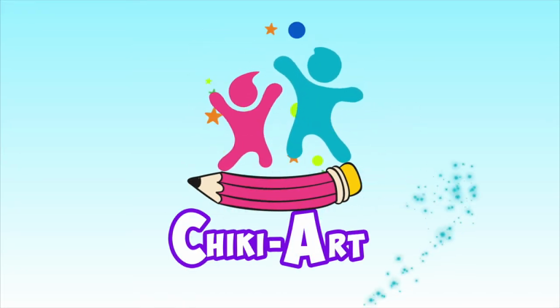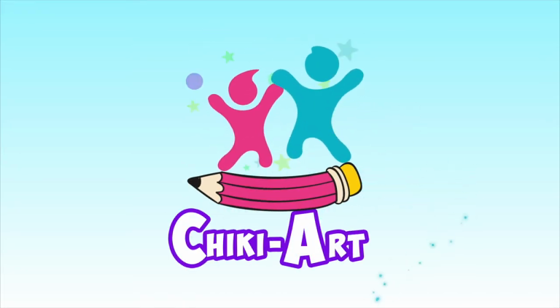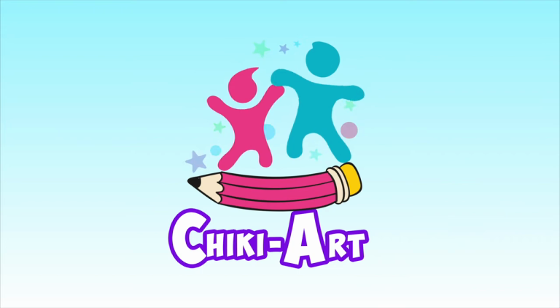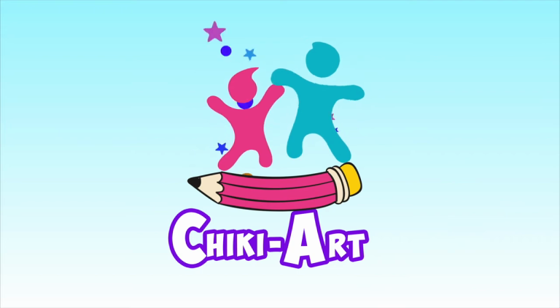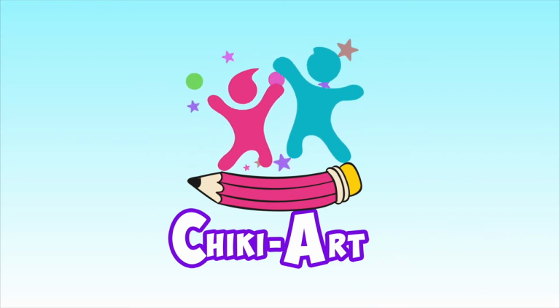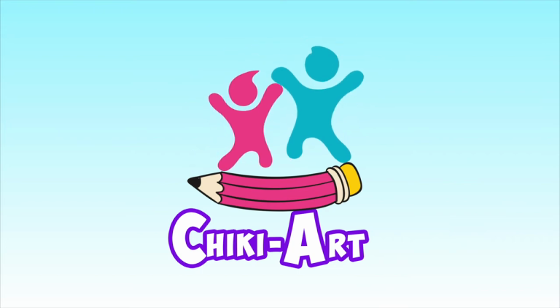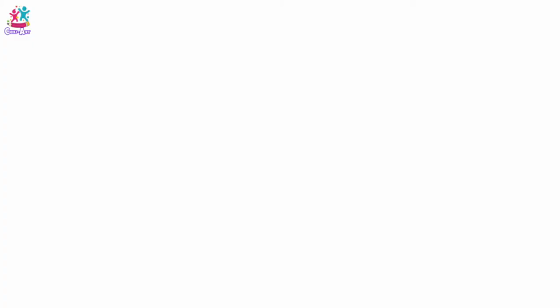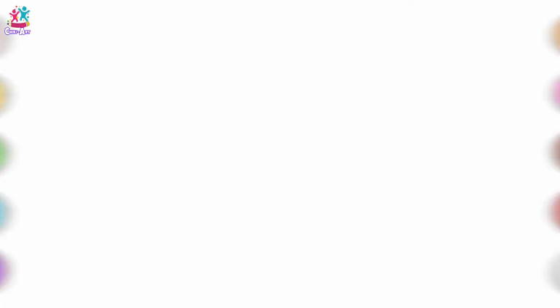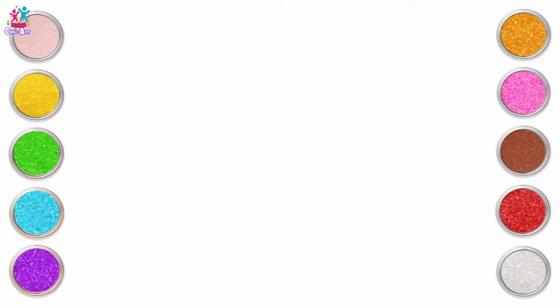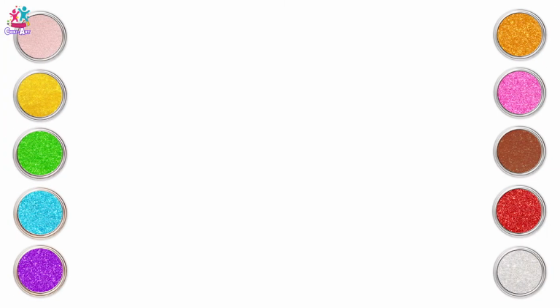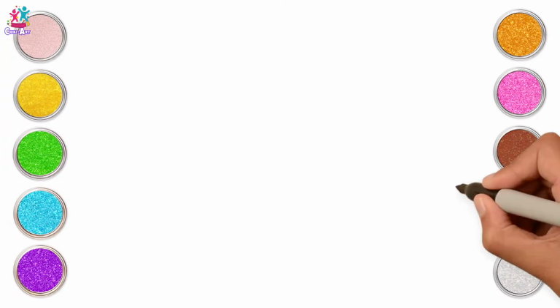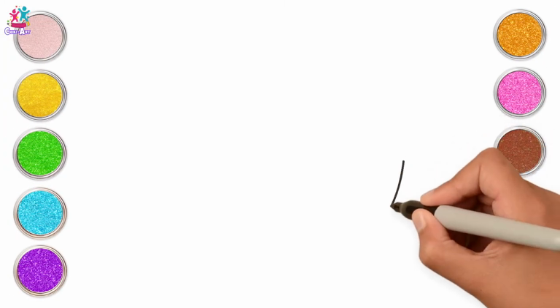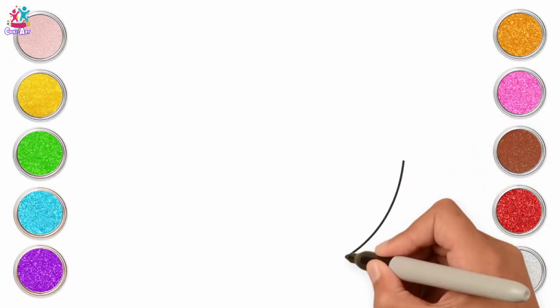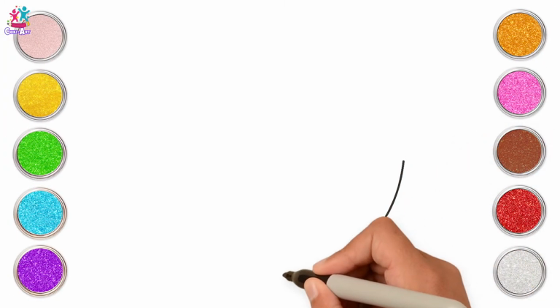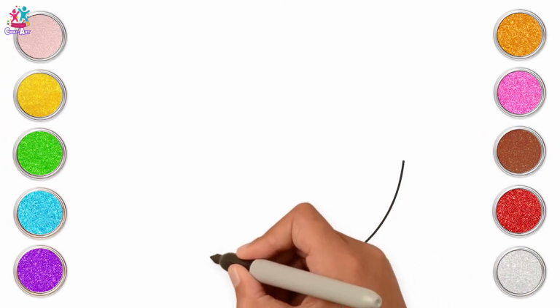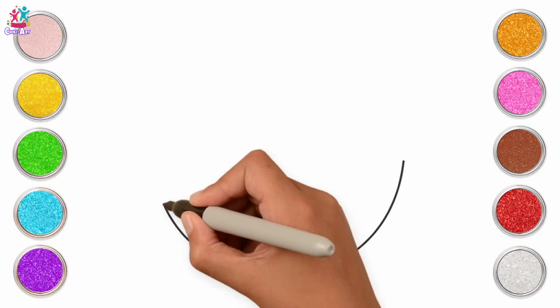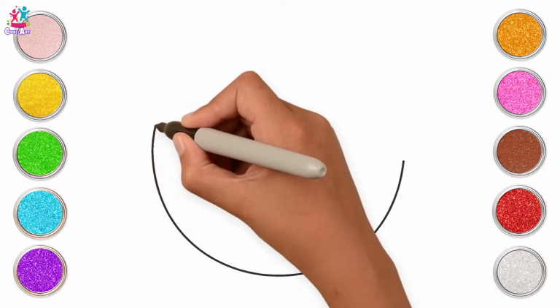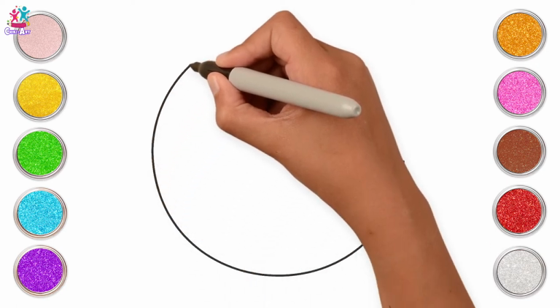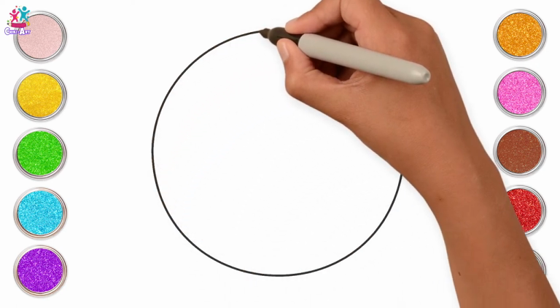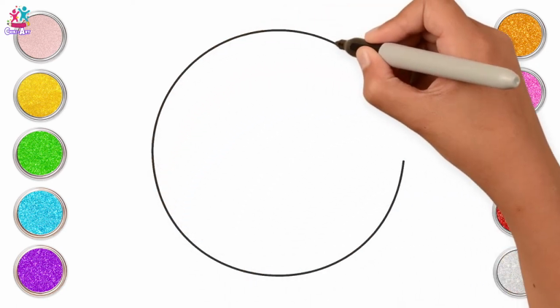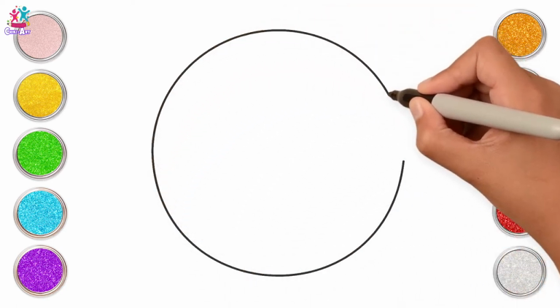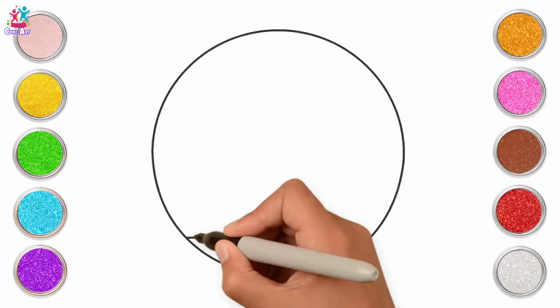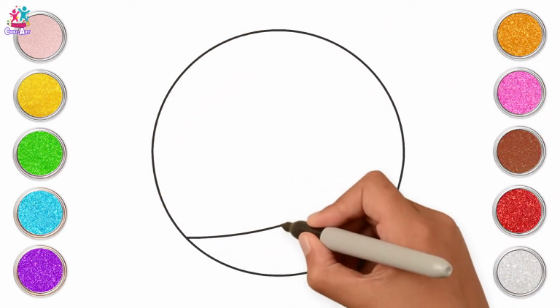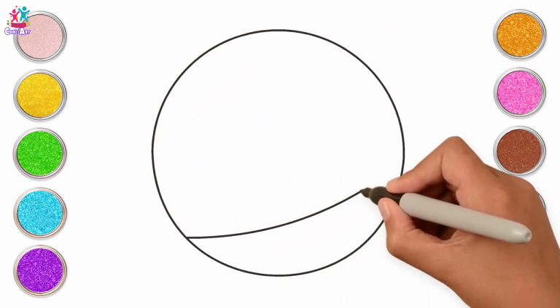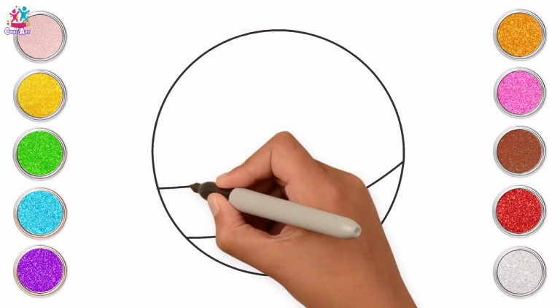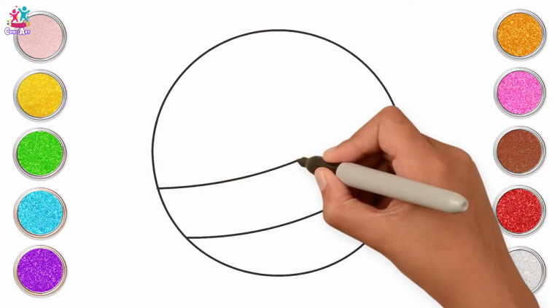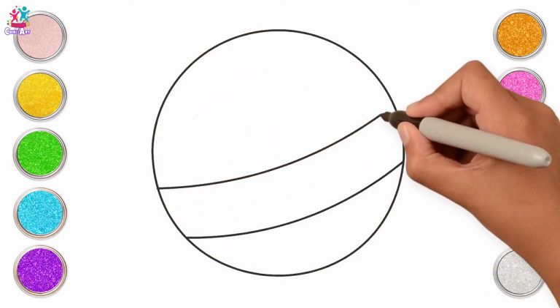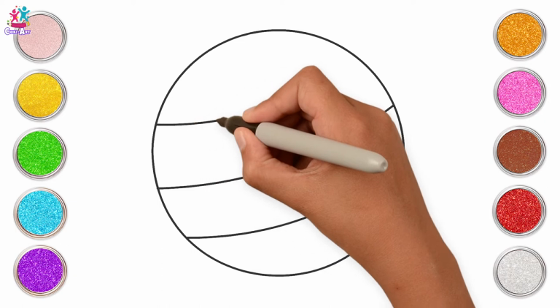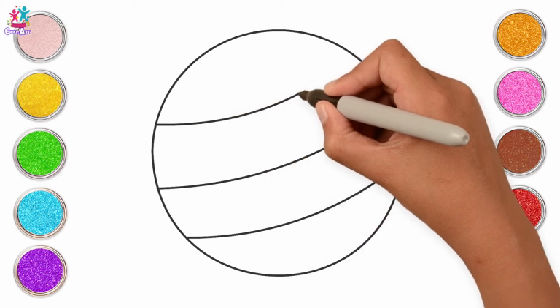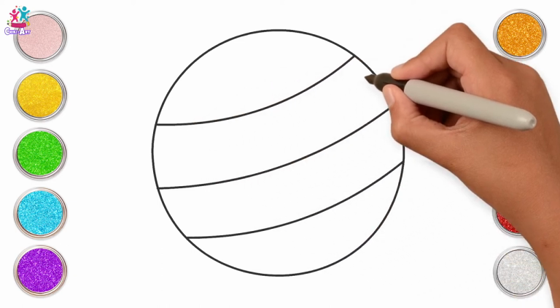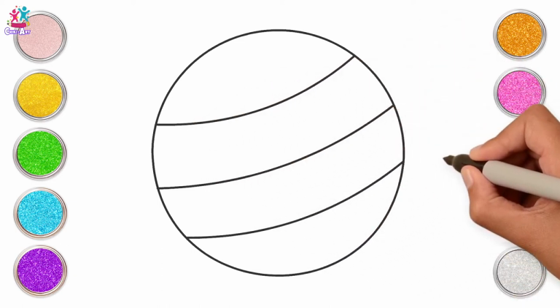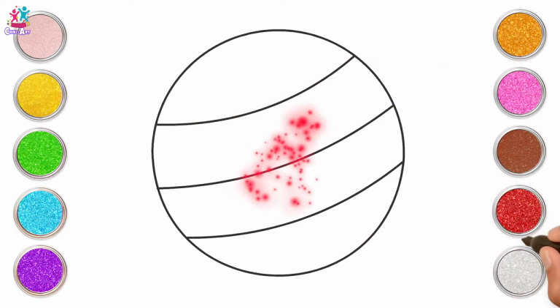Hi kids, today we're going to draw and paint some of your favourite toys. Do you have a favourite toy? Can you guess what this is? That's right, it's a ball!